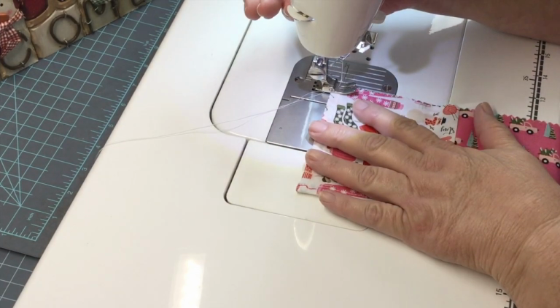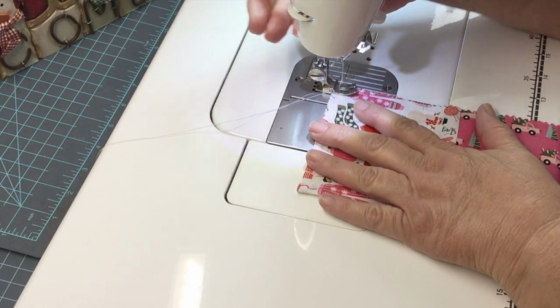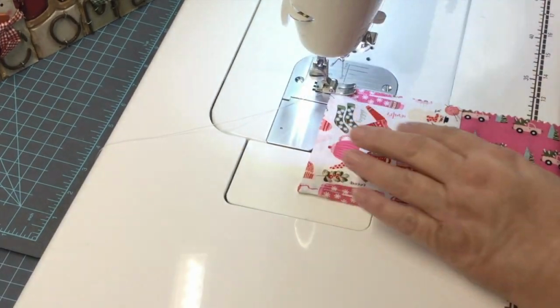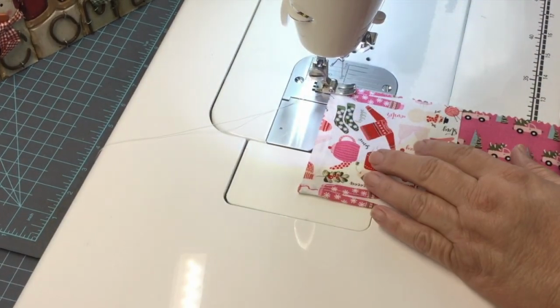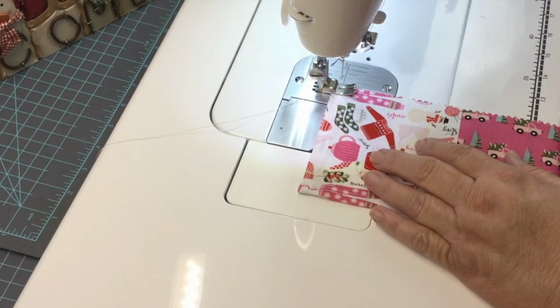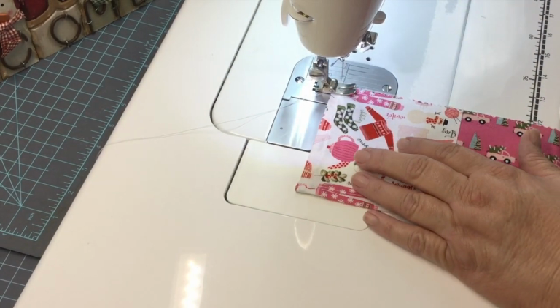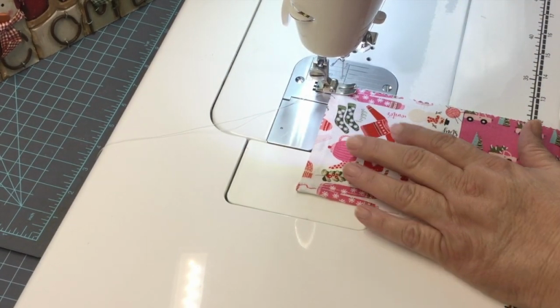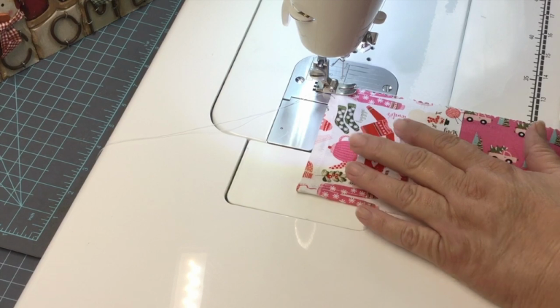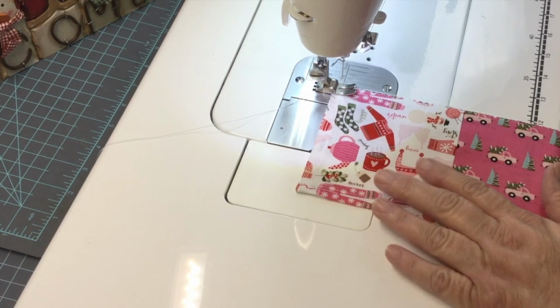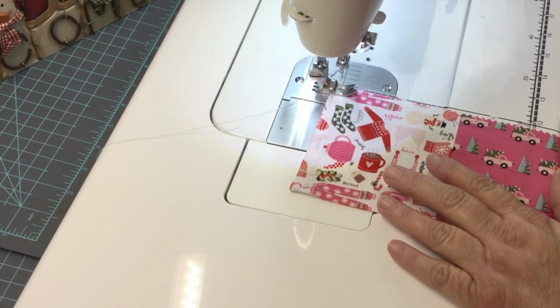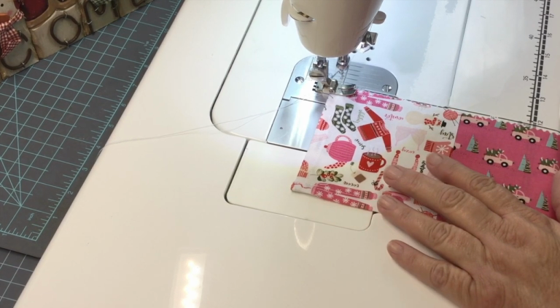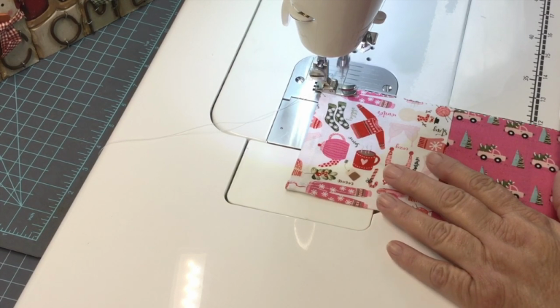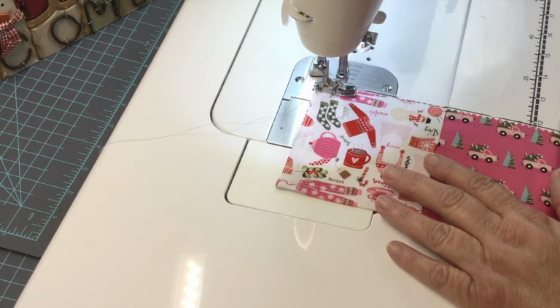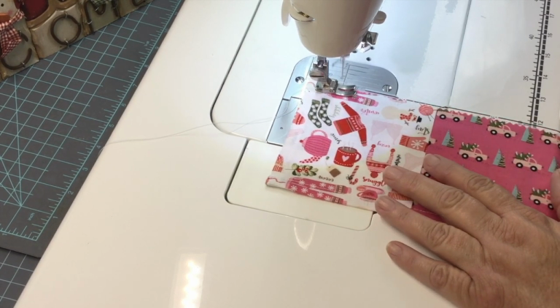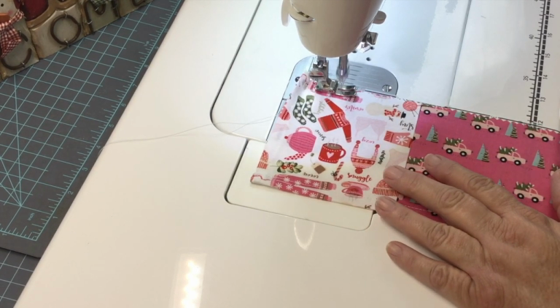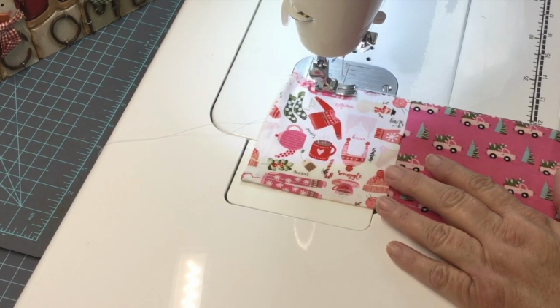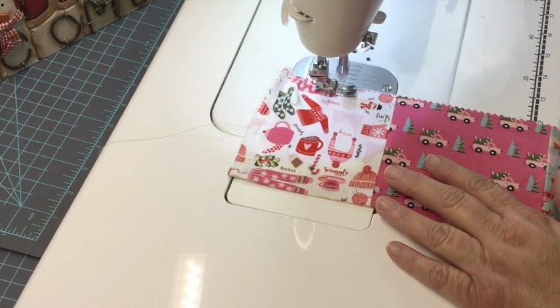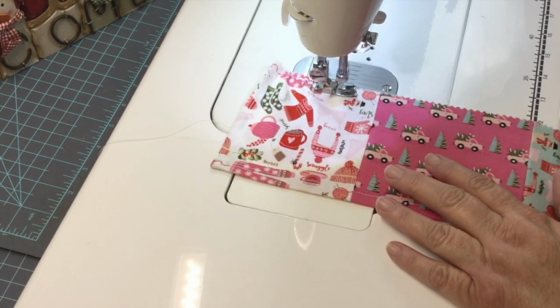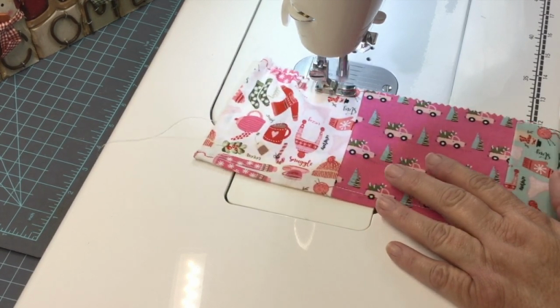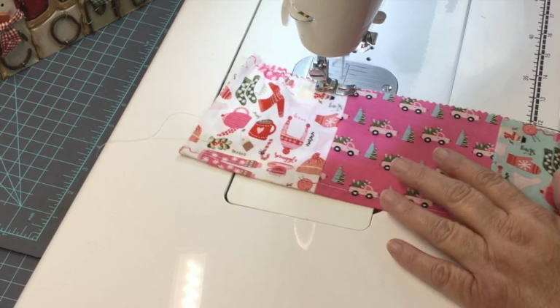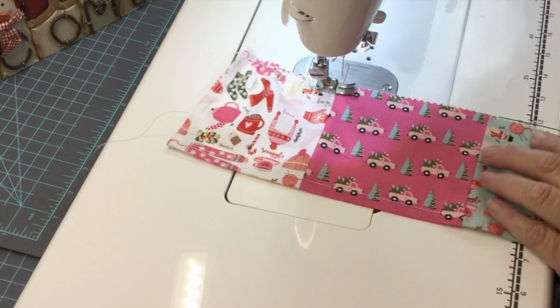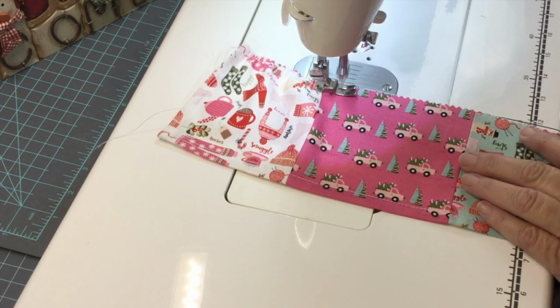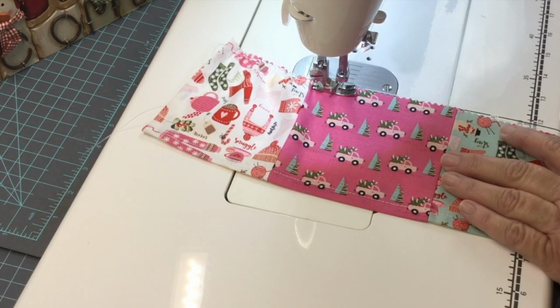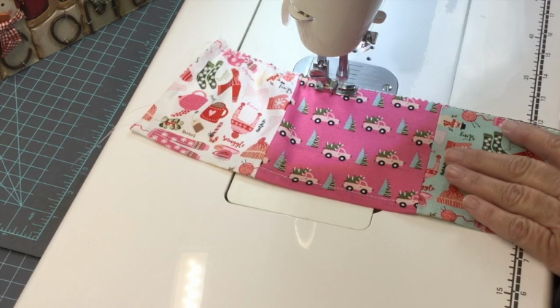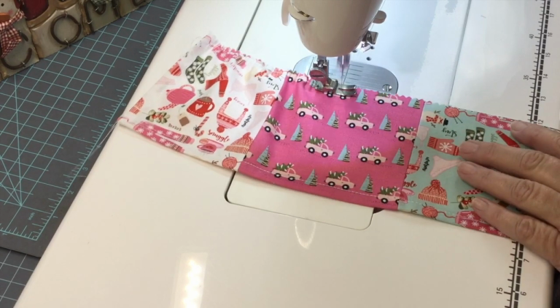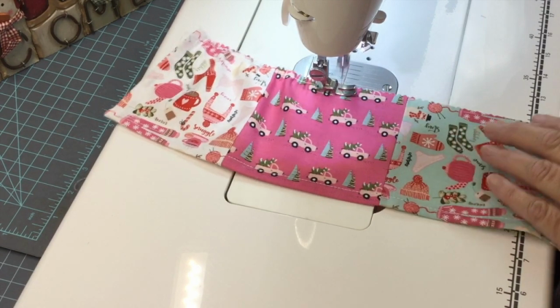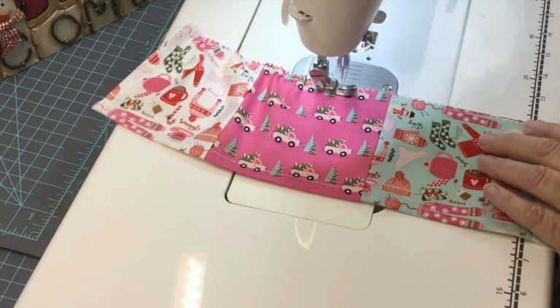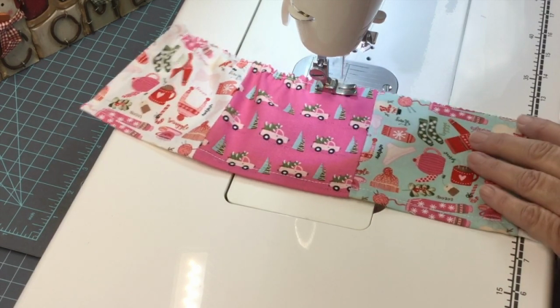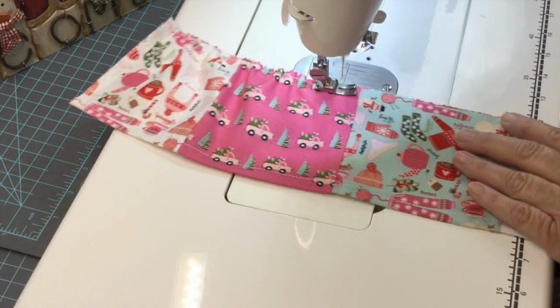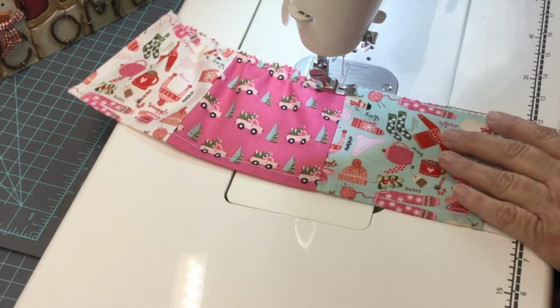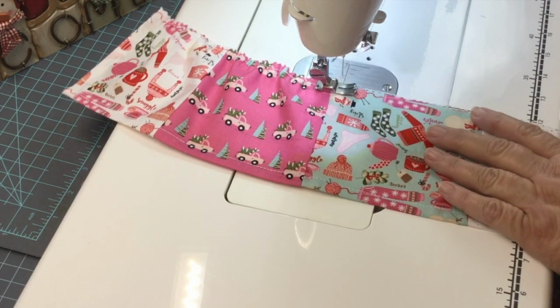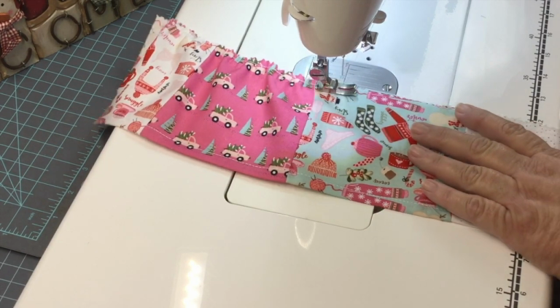Now it's time to begin gathering. What I like to do is turn my stitch length all the way to the highest number — on my machine, it's a number 6. I also begin and end with long thread tails for gathering.